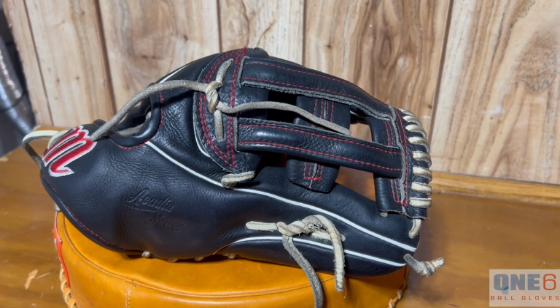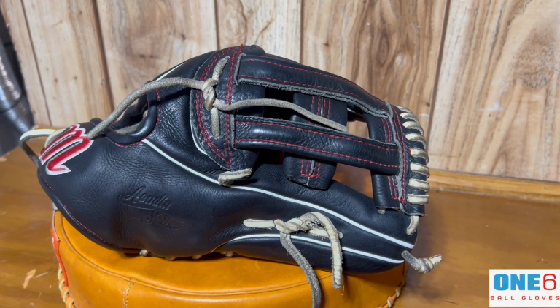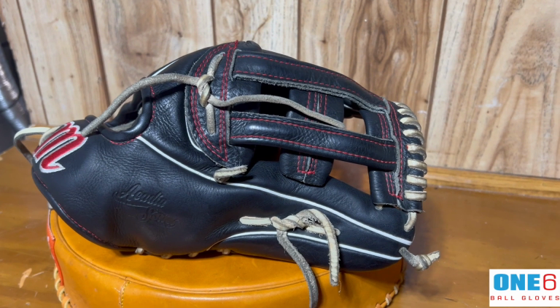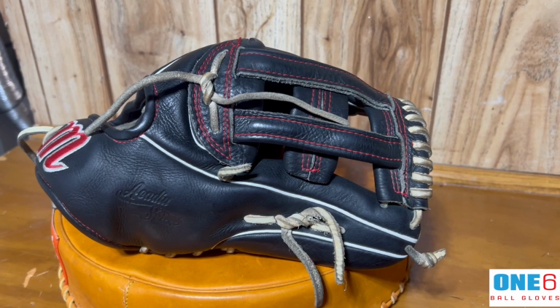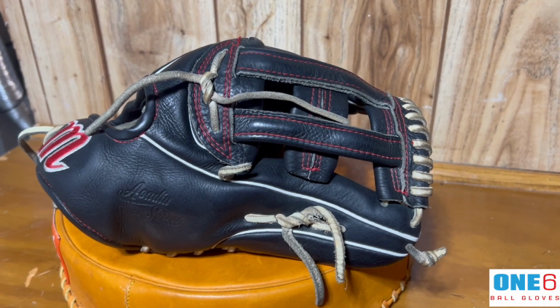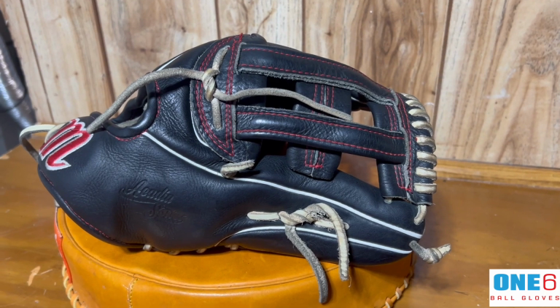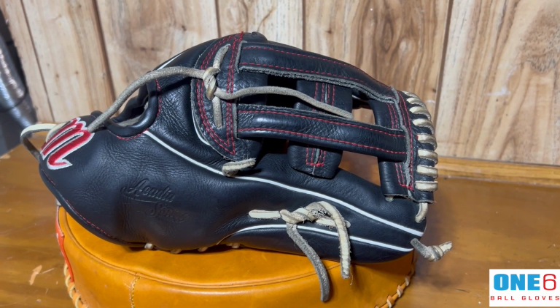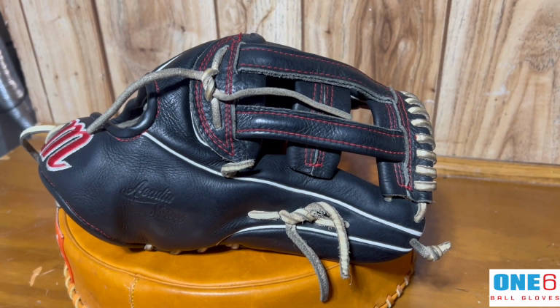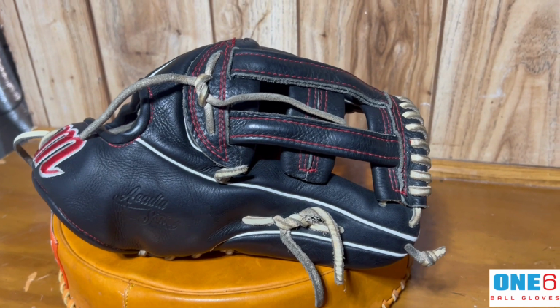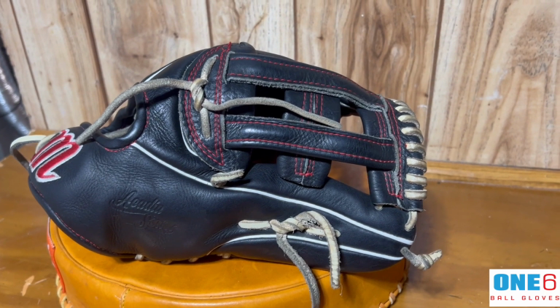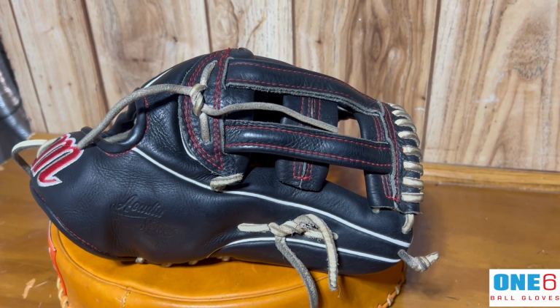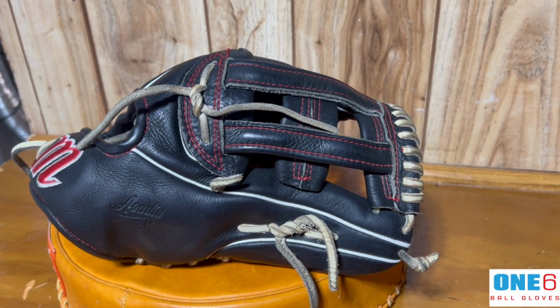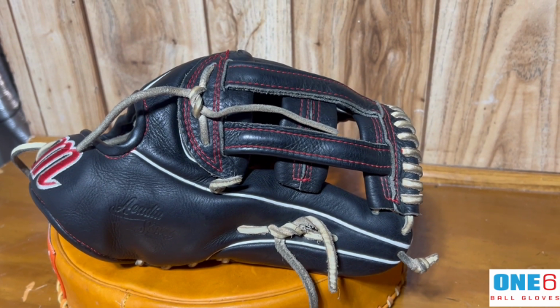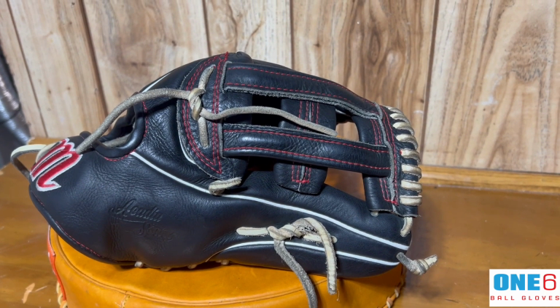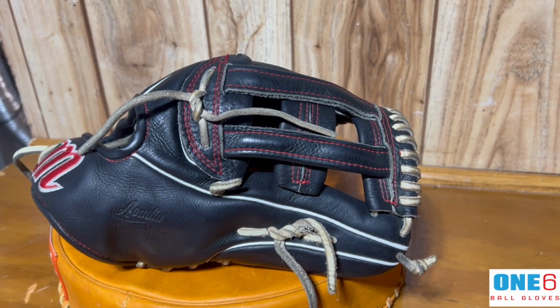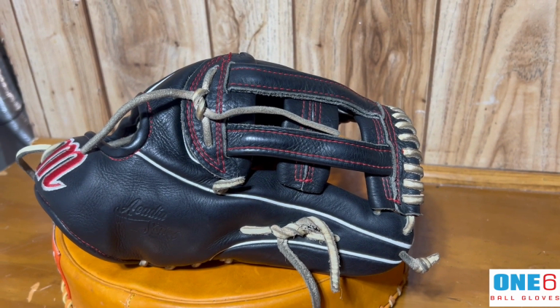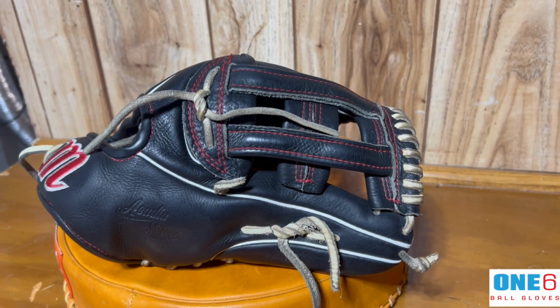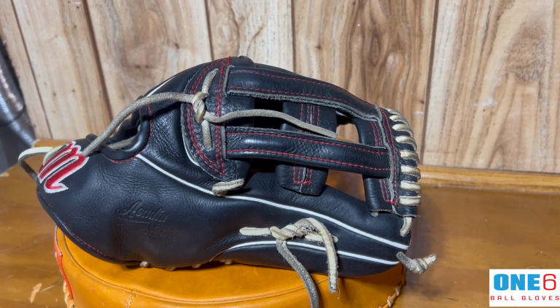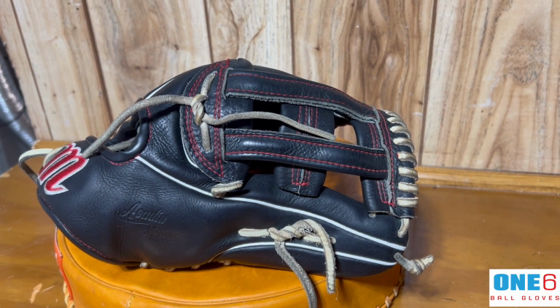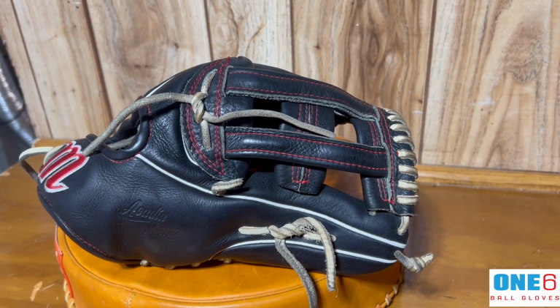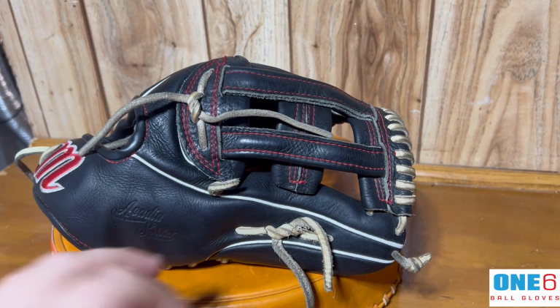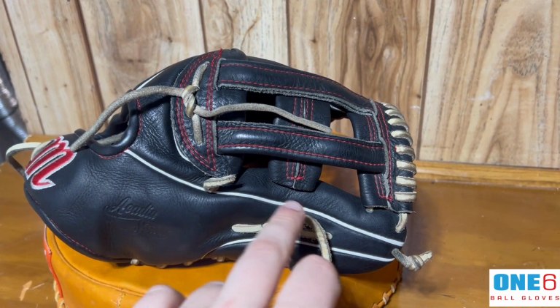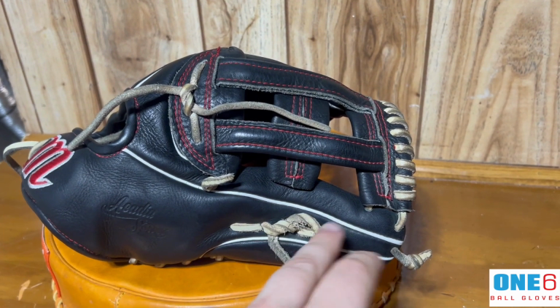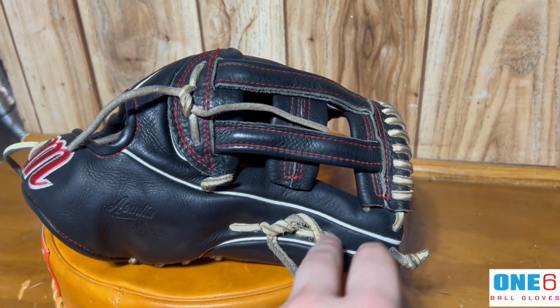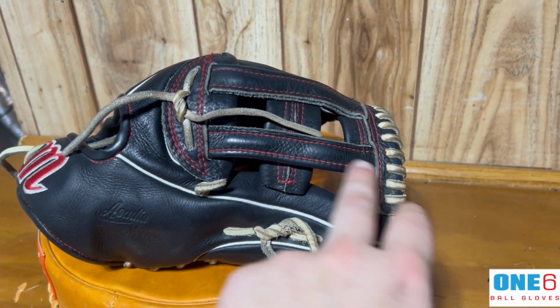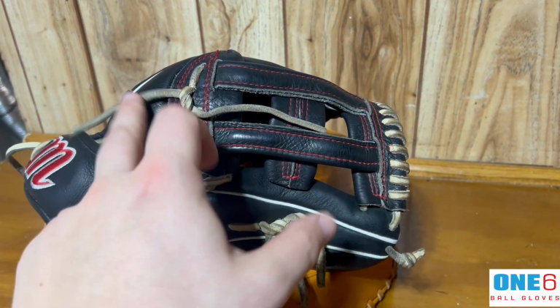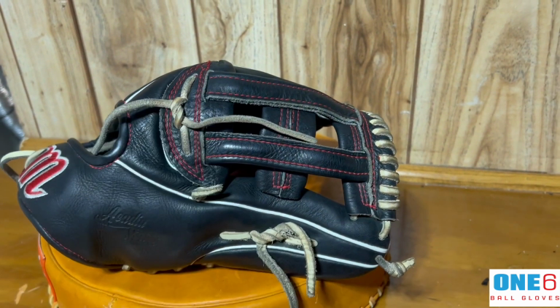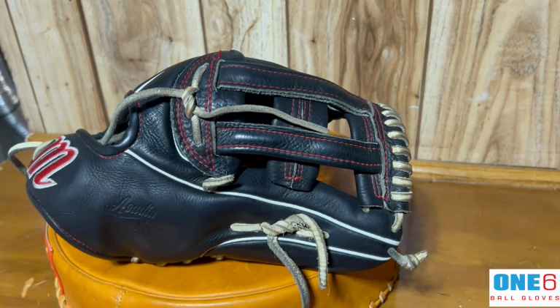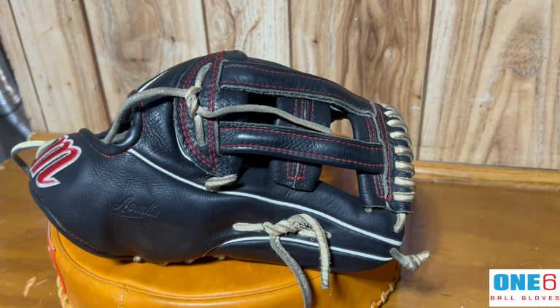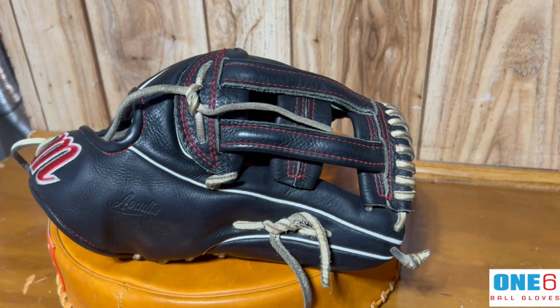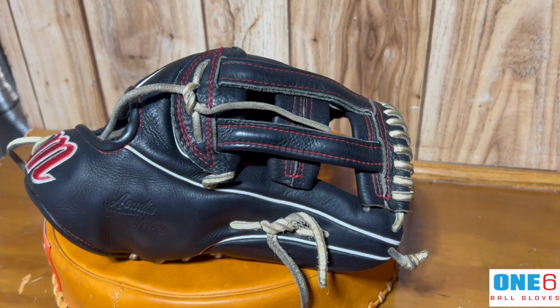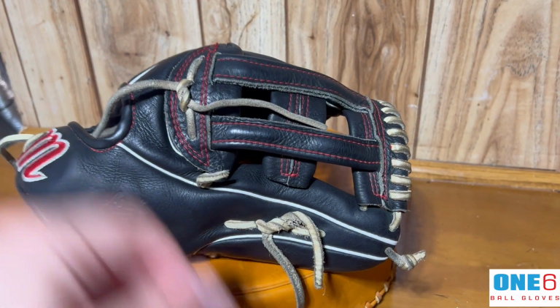Welcome back to another glove video everyone. This week I've got a Marushi H-web in for a full relace. As you can see, this glove has definitely got some use in it just based on the wear of the web itself.